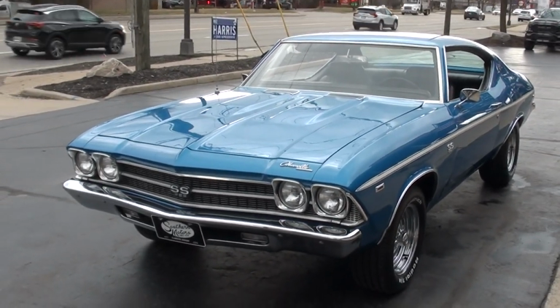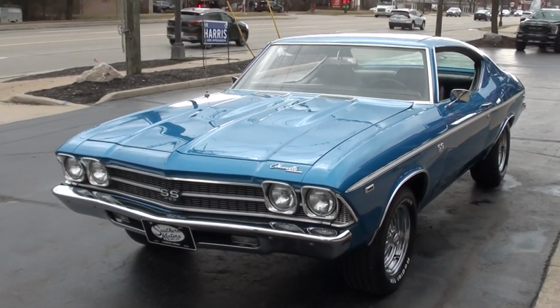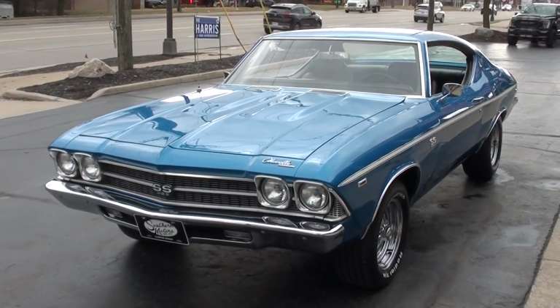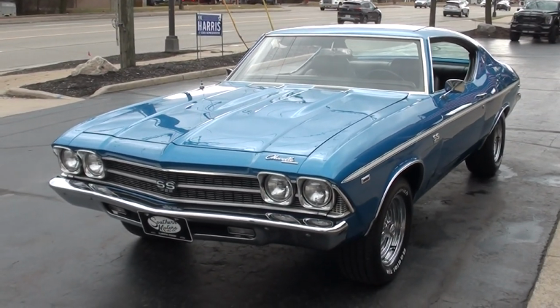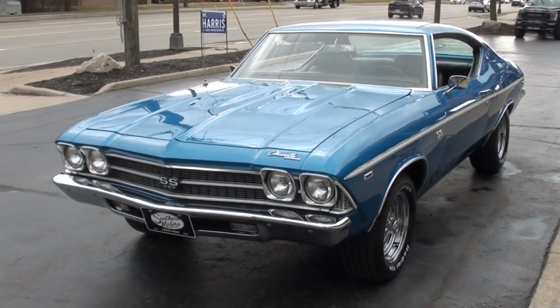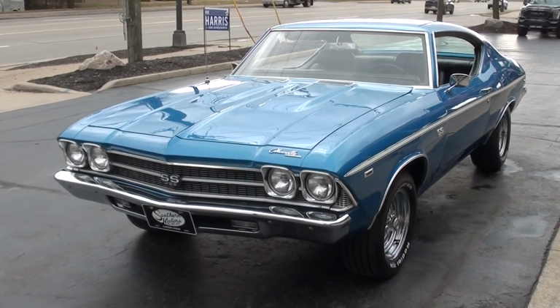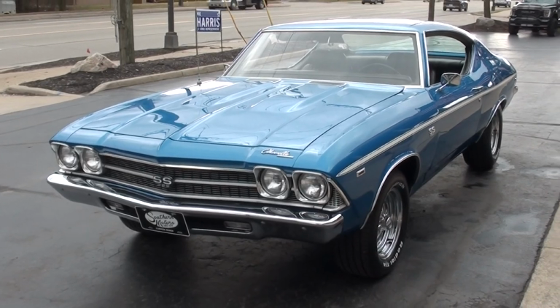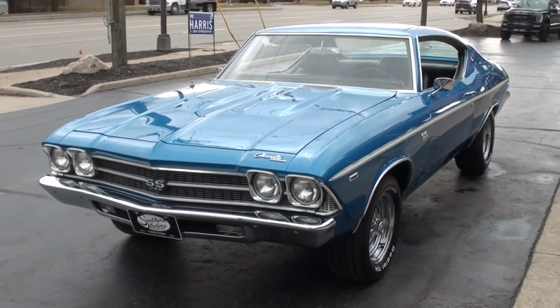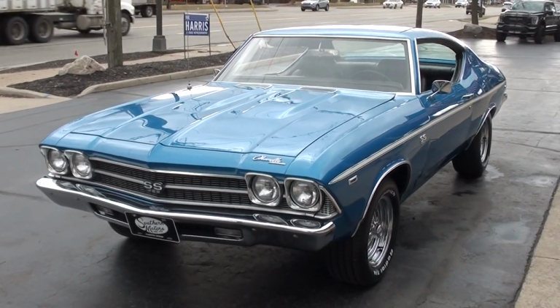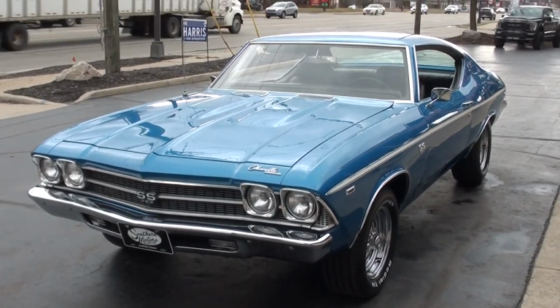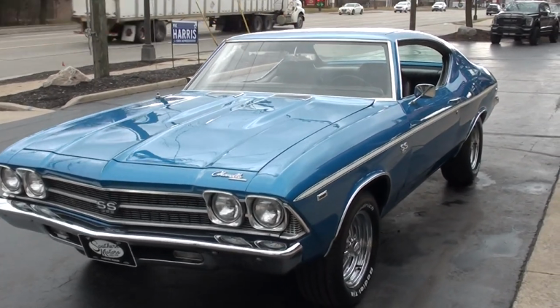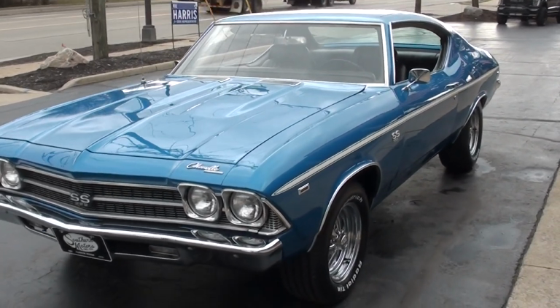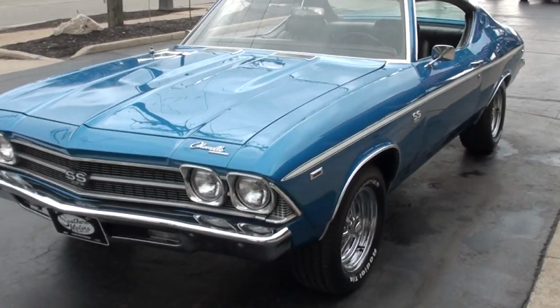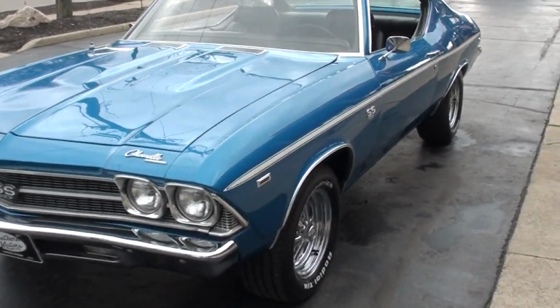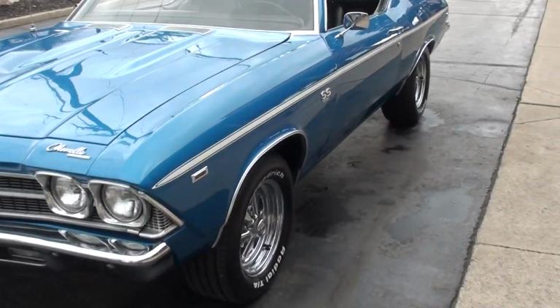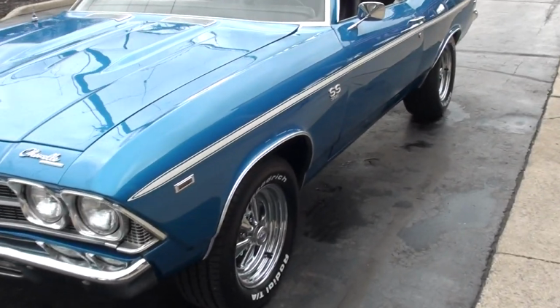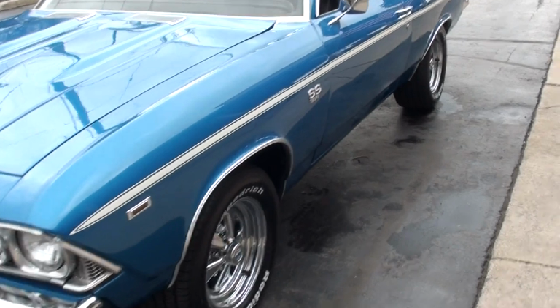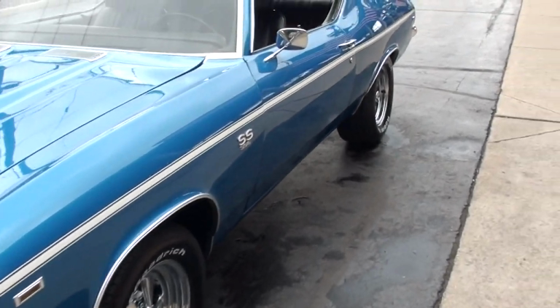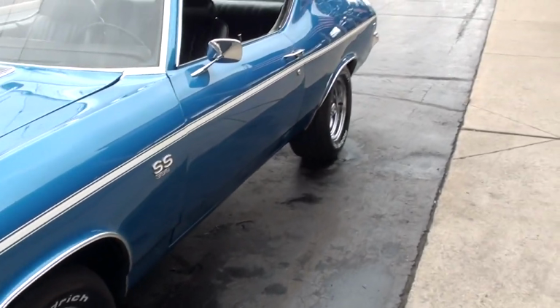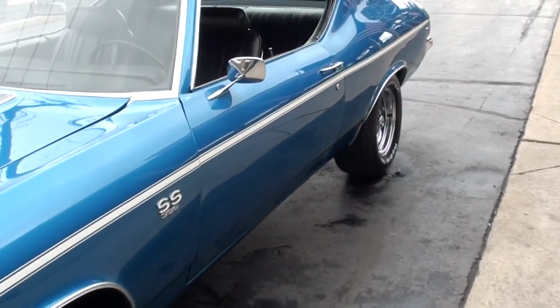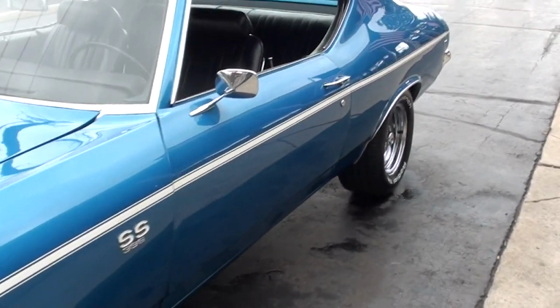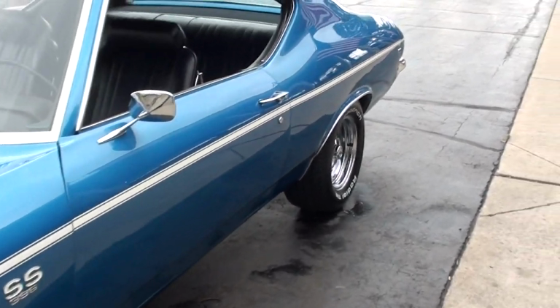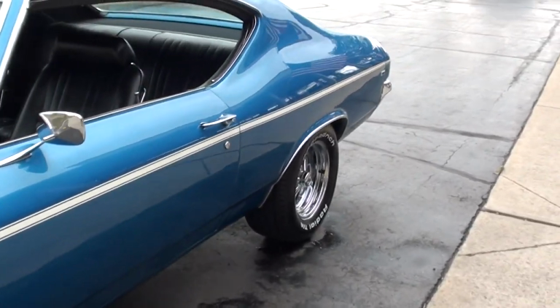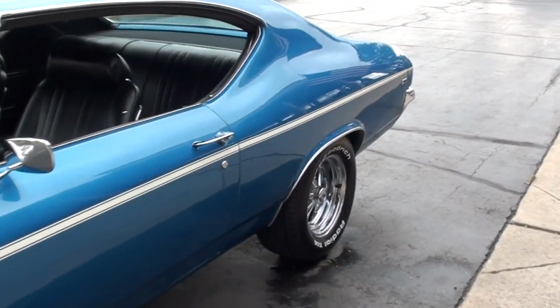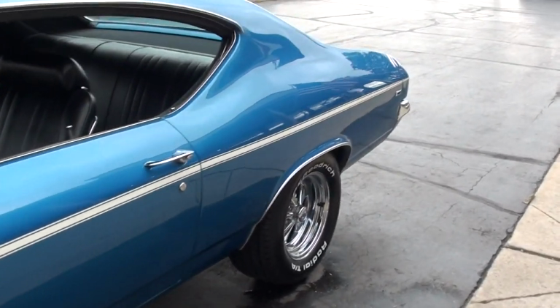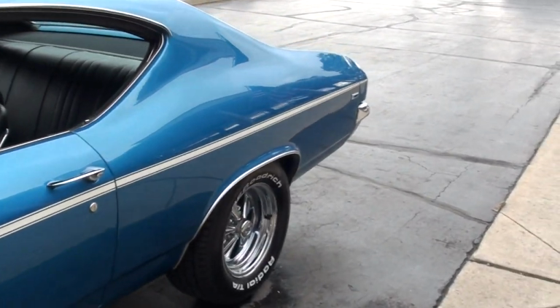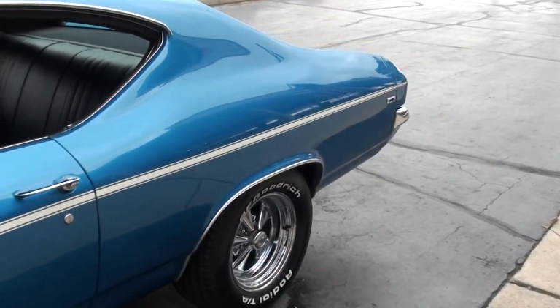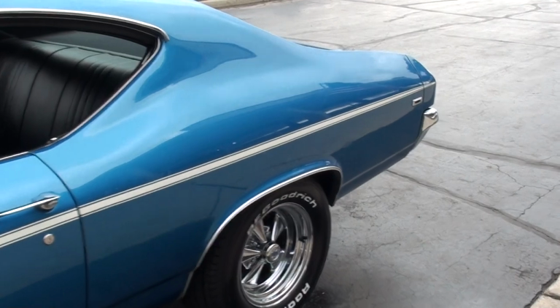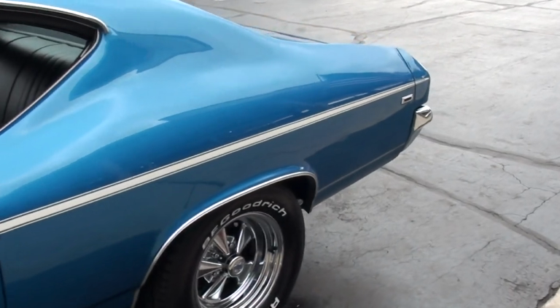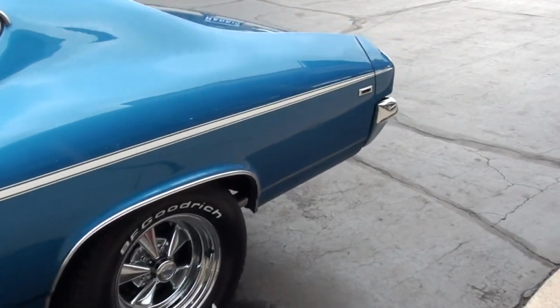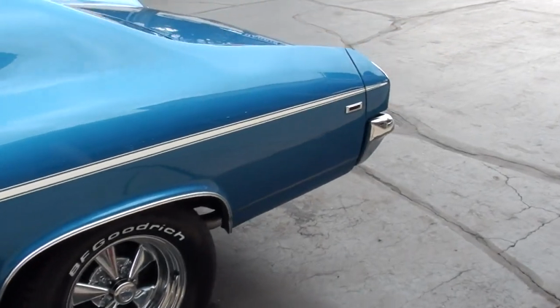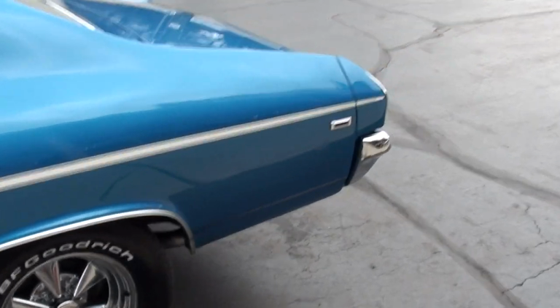Today we're going to take a look at a beautiful 1969 Chevrolet Chevelle SS — cool car with a lot of options: big block, four speed, air. Really neat car.